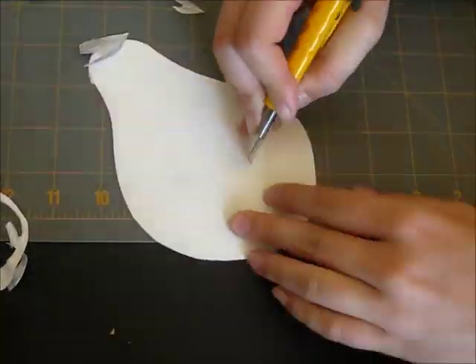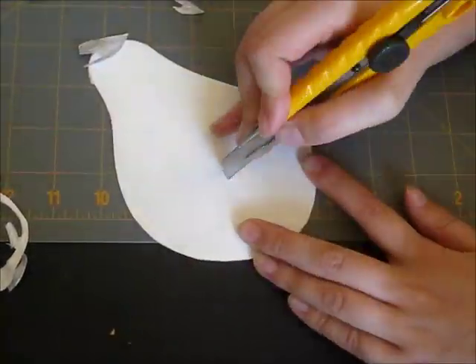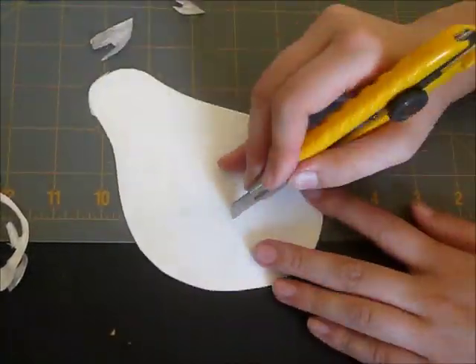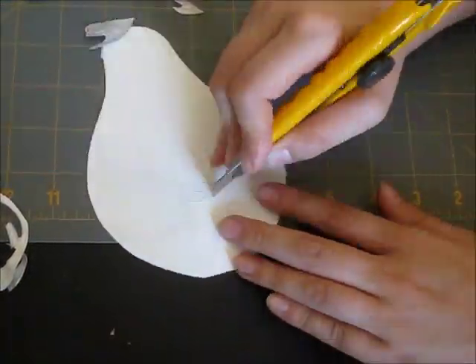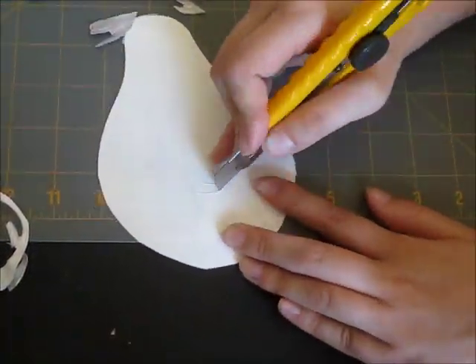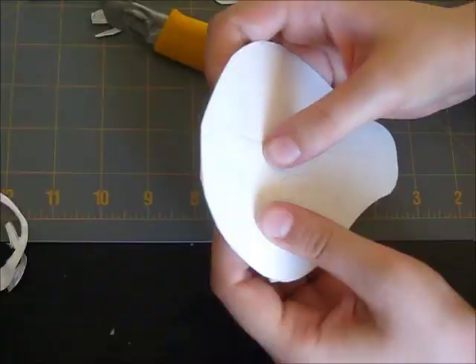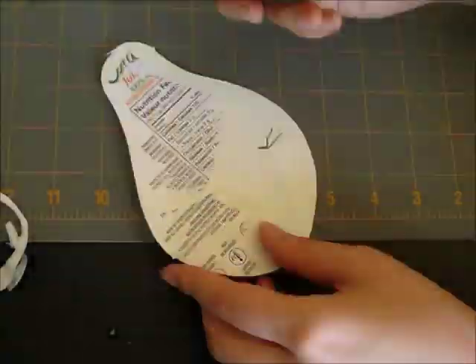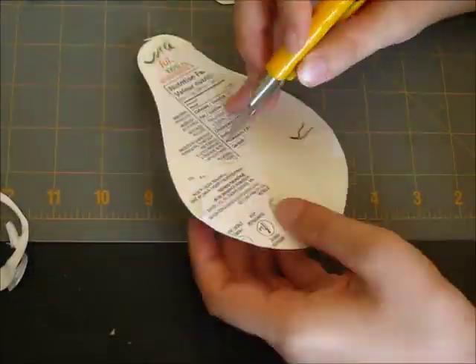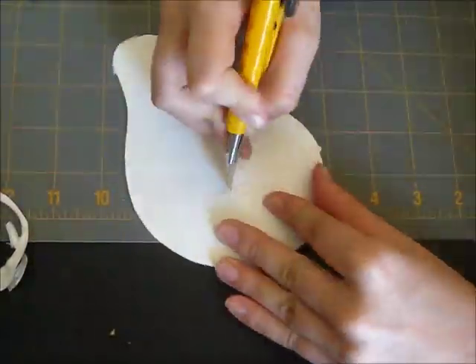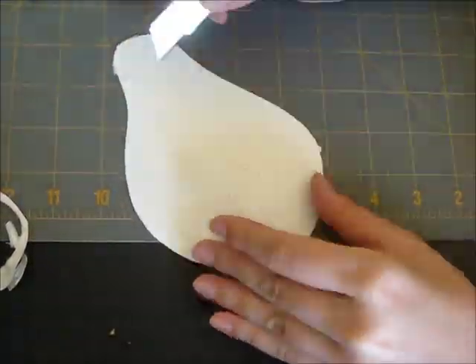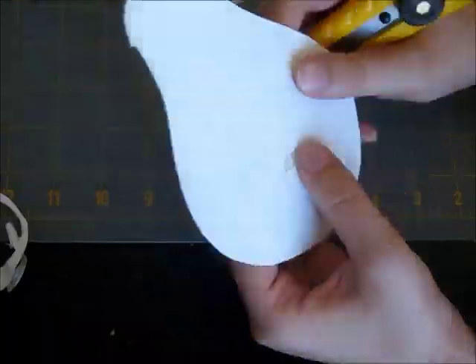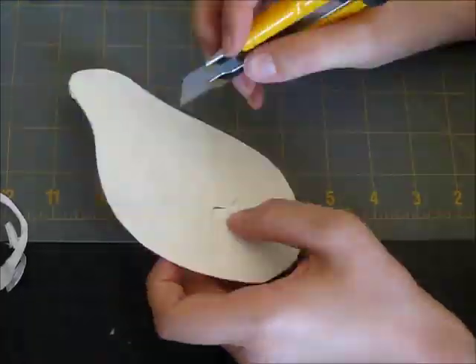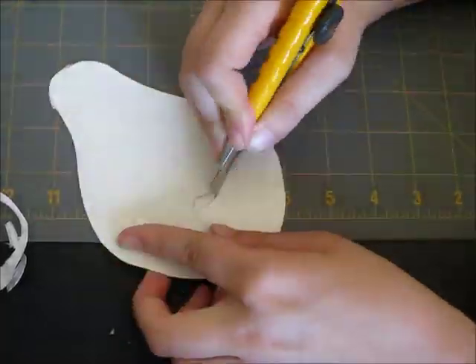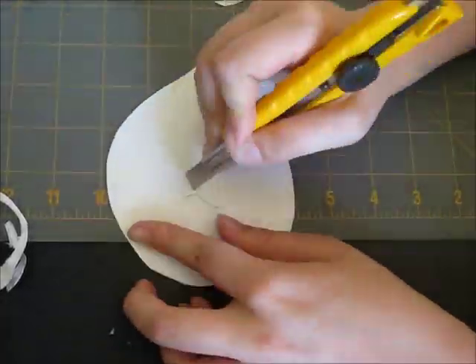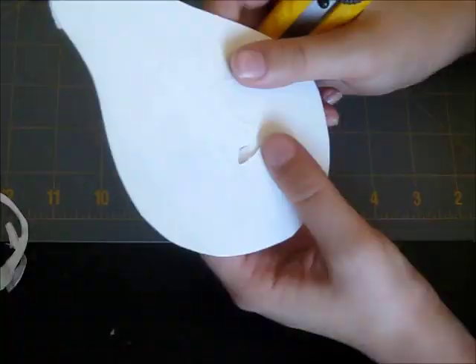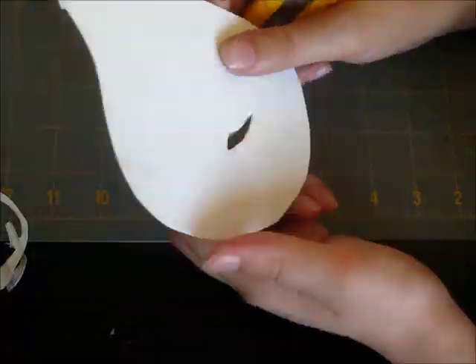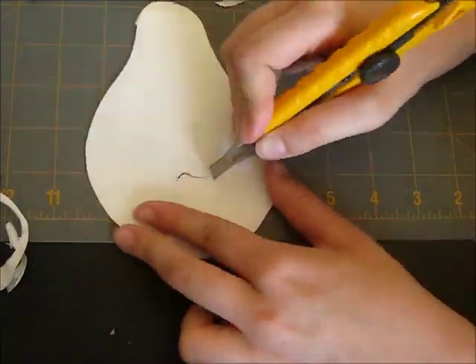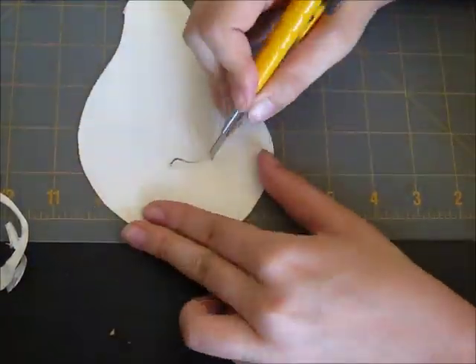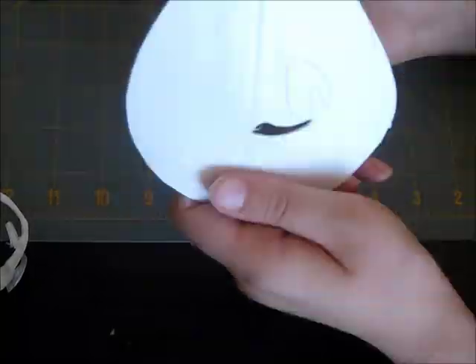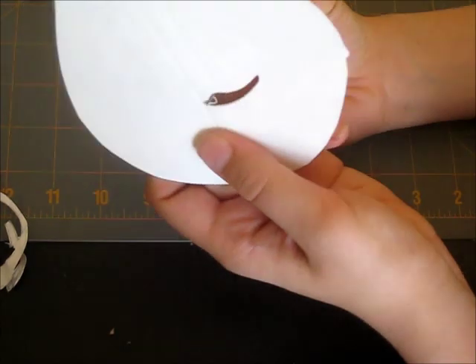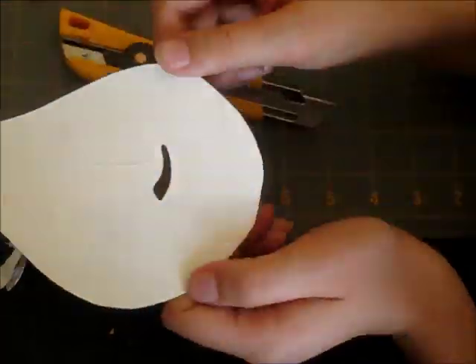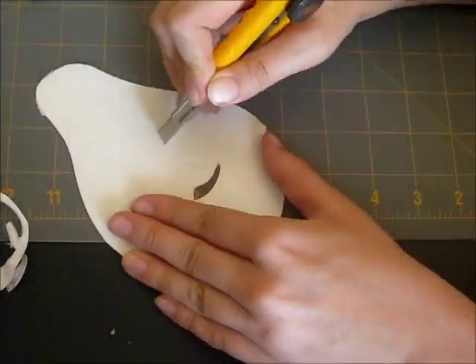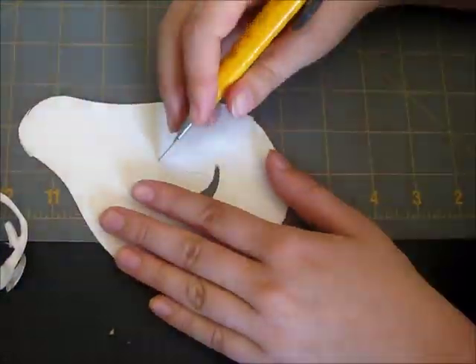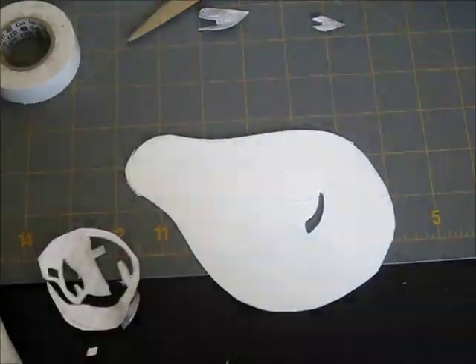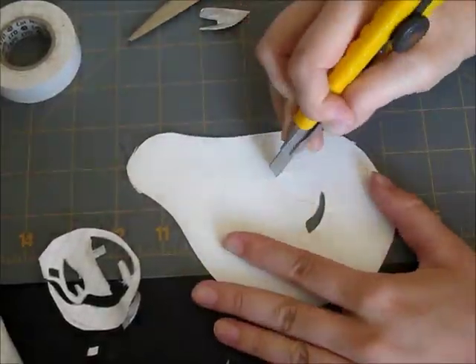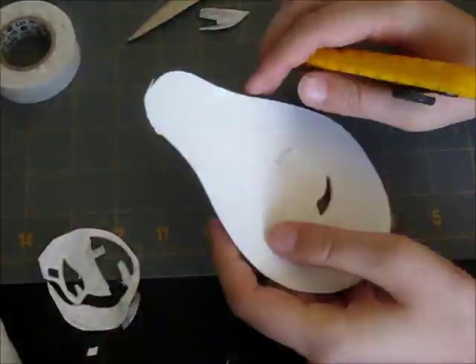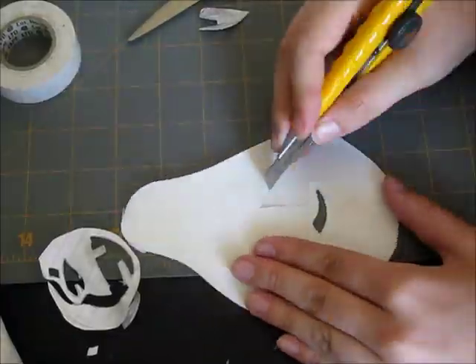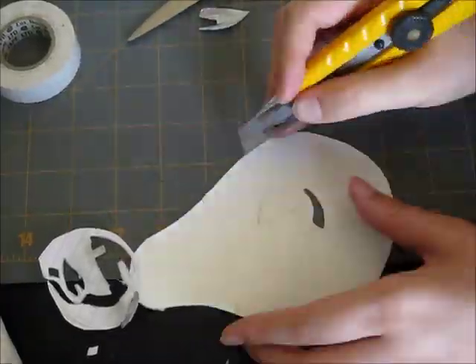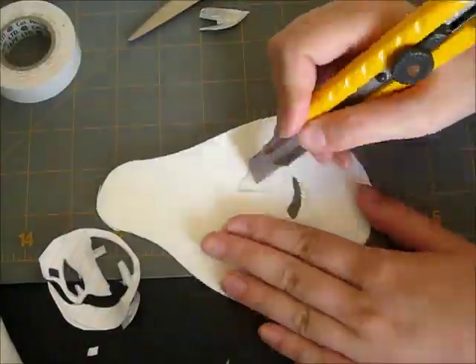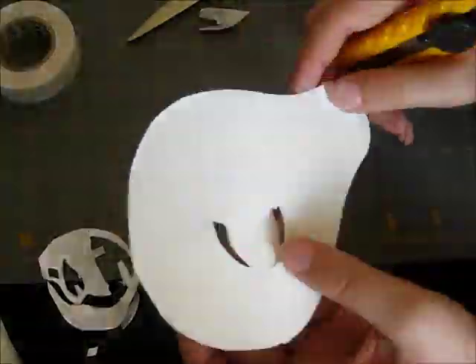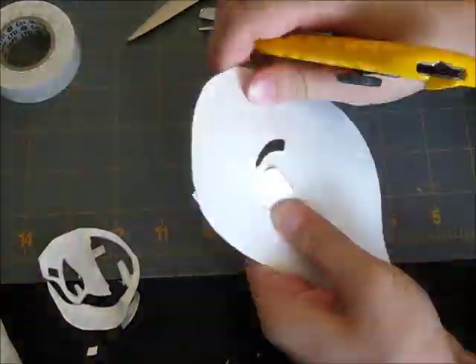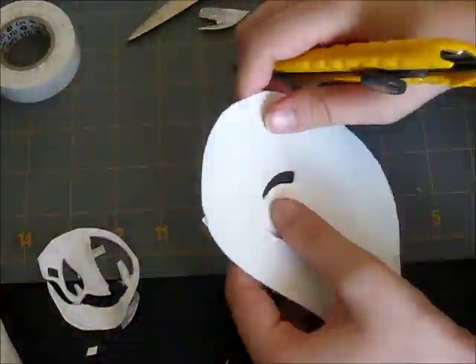Remember, for the love of all that is desks and tables, to have a proper cutting surface. You do not want exacto marks all over your desk. Trust me.